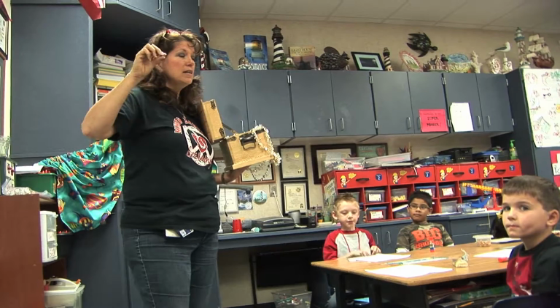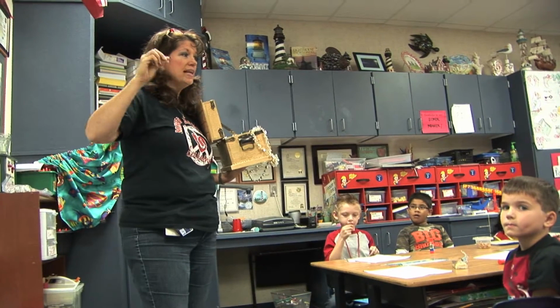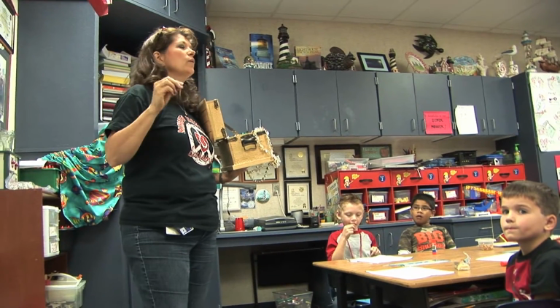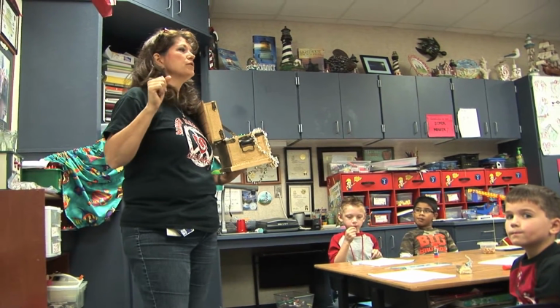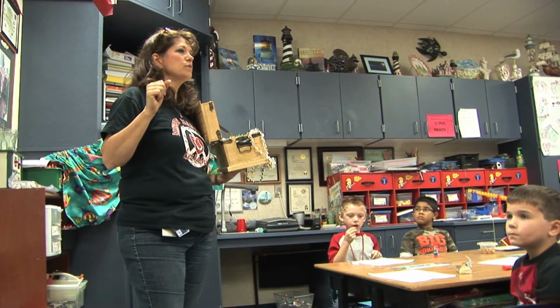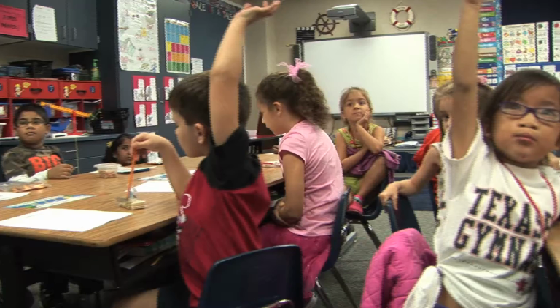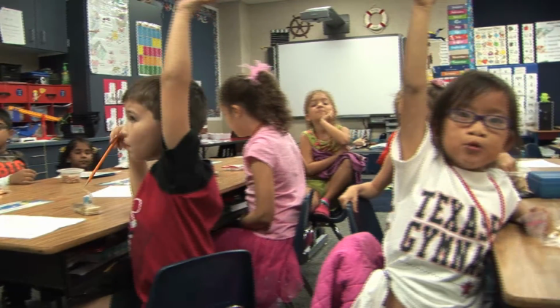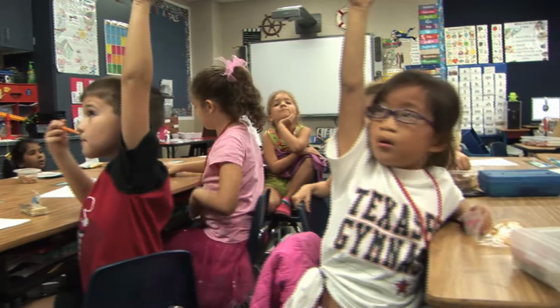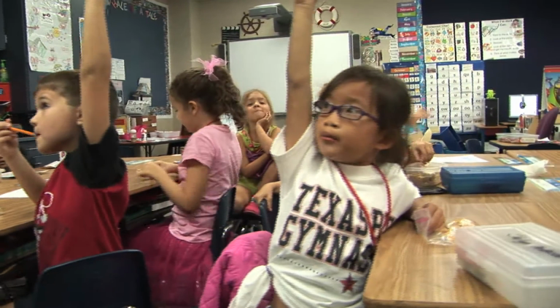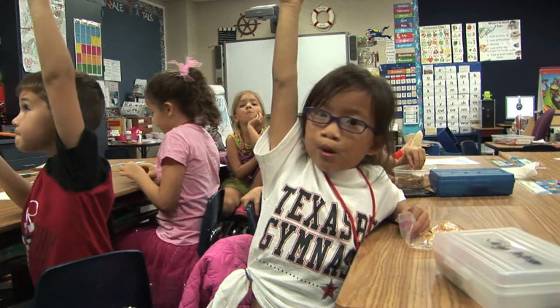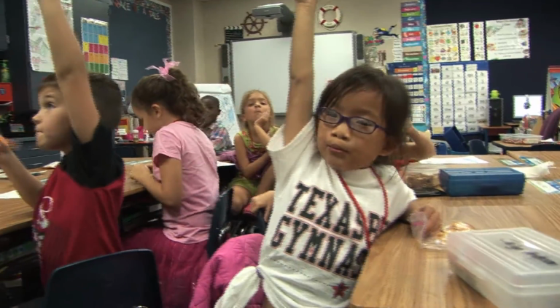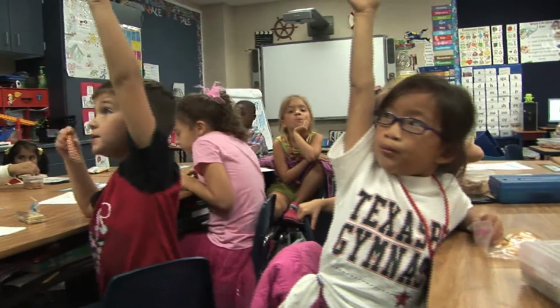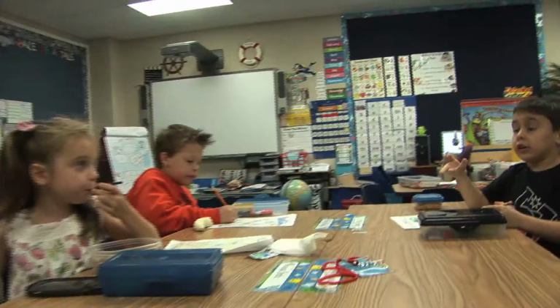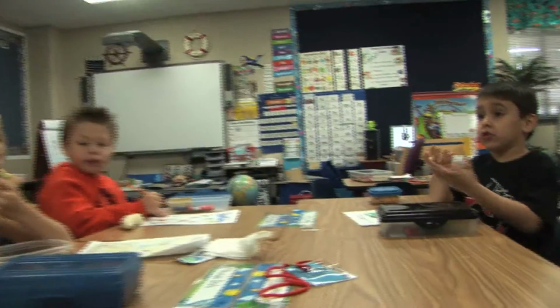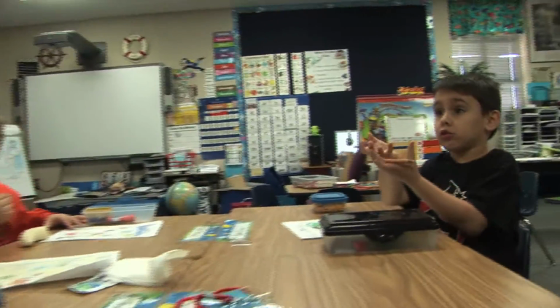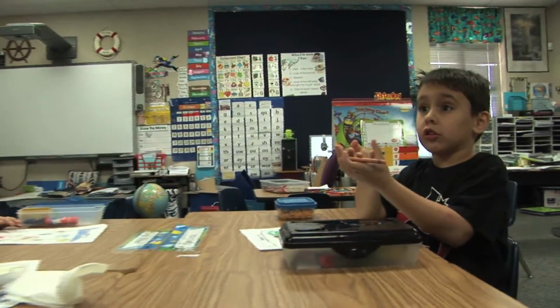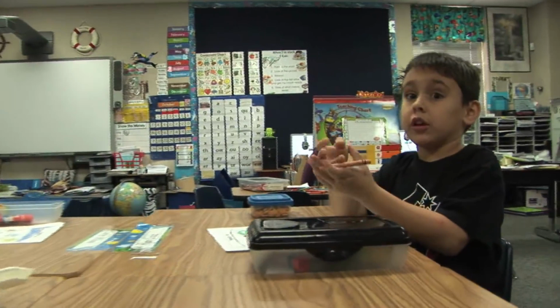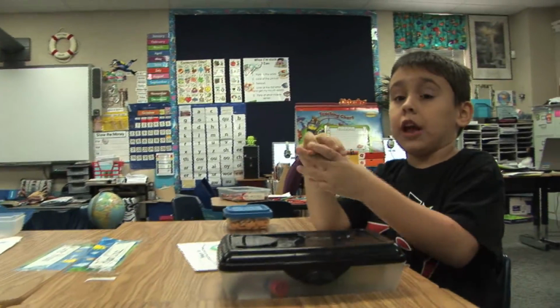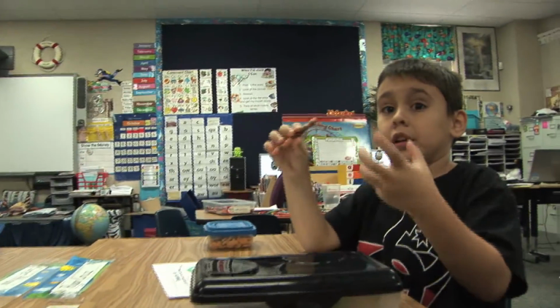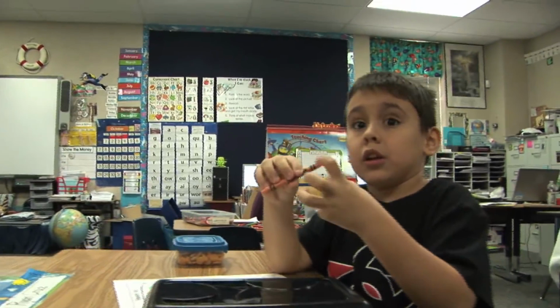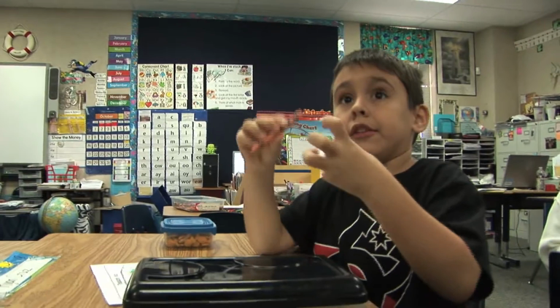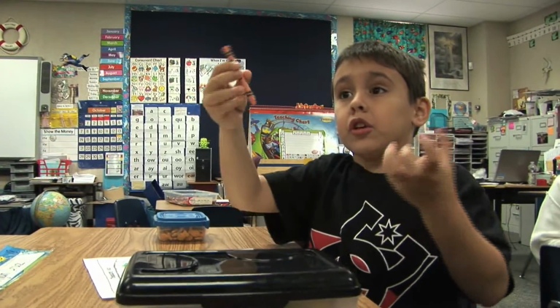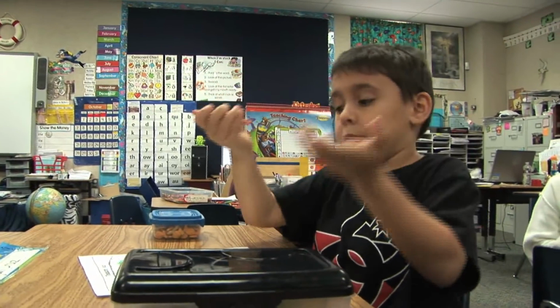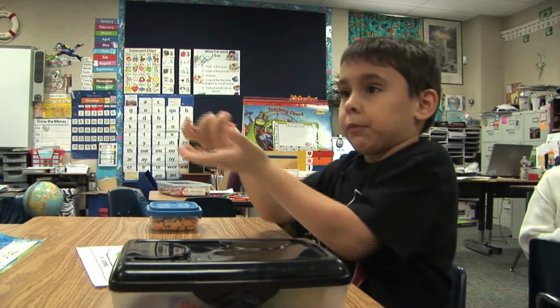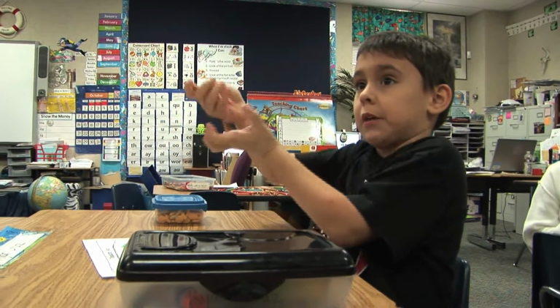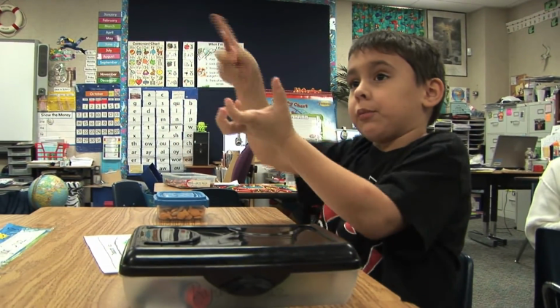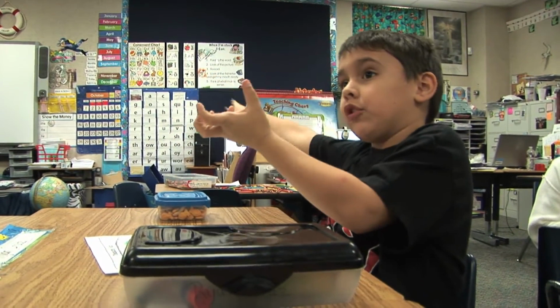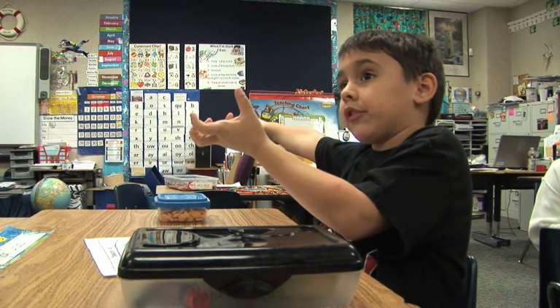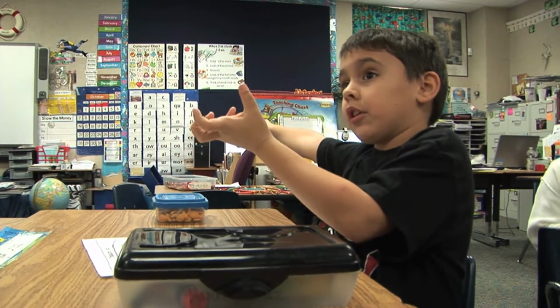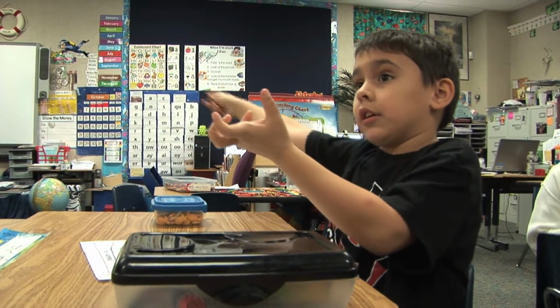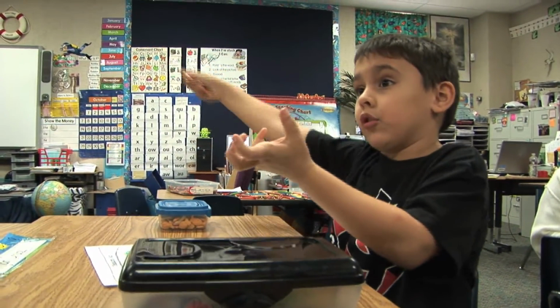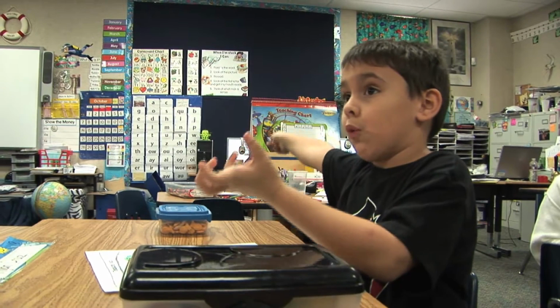Raise your hand if you know what a compass rose is. What's a compass rose? It tells you where the treasure is. And when it's pointing to west, that means you're going west.